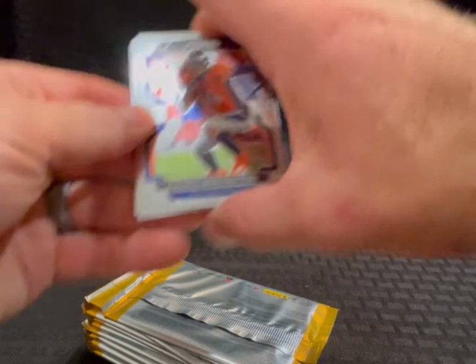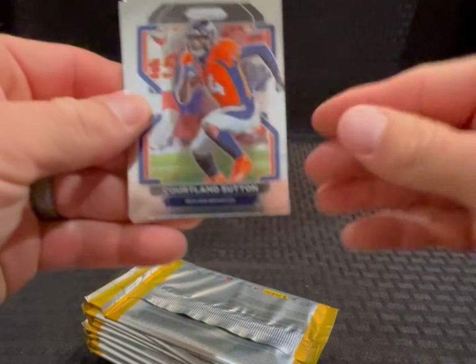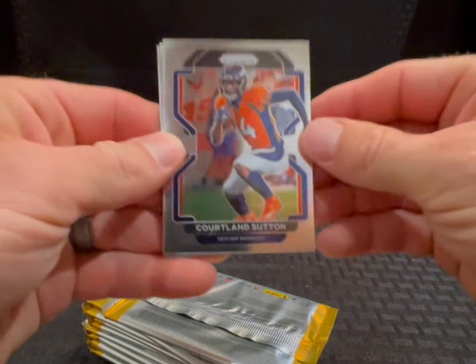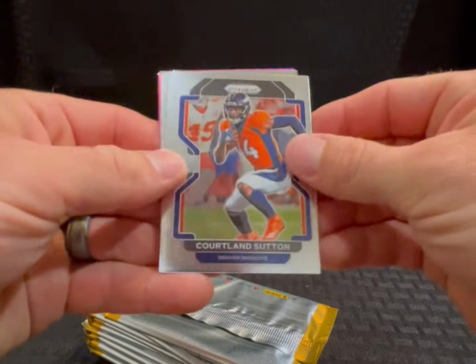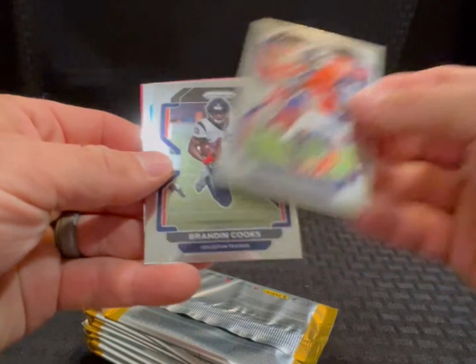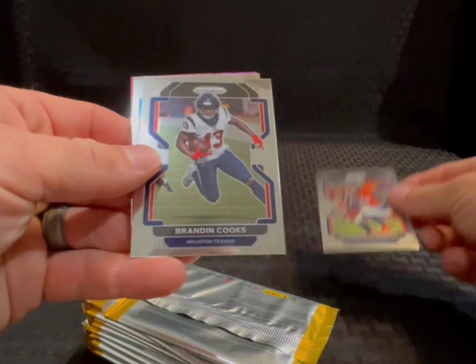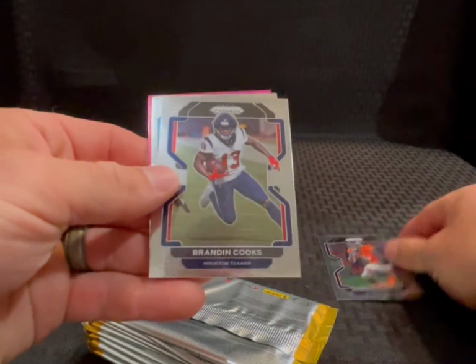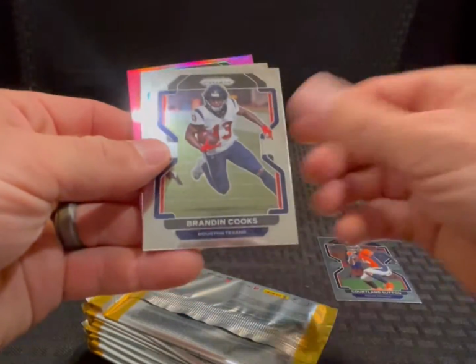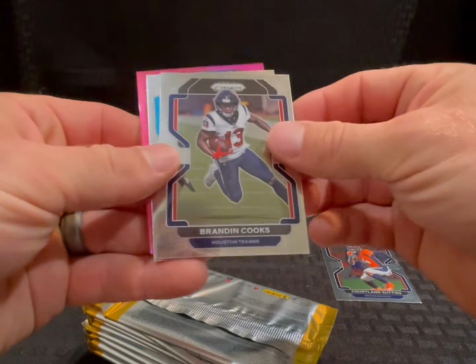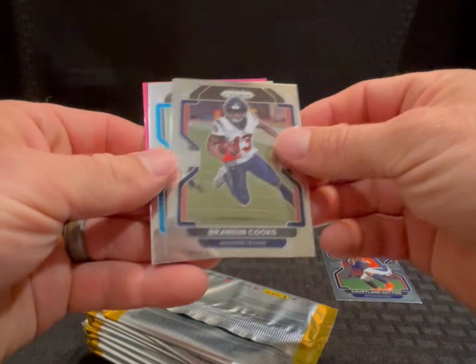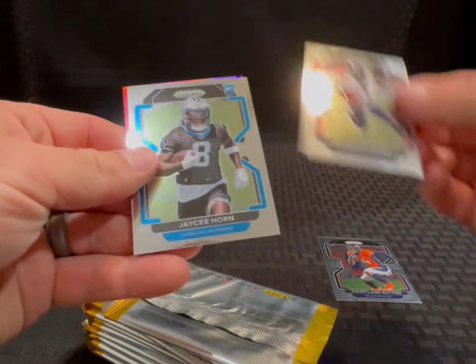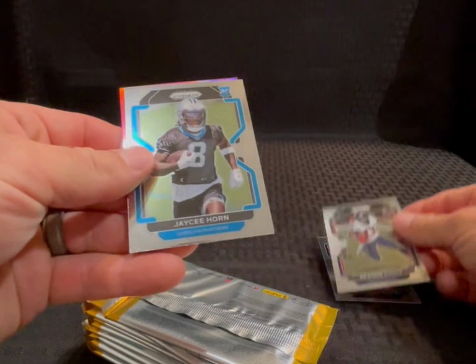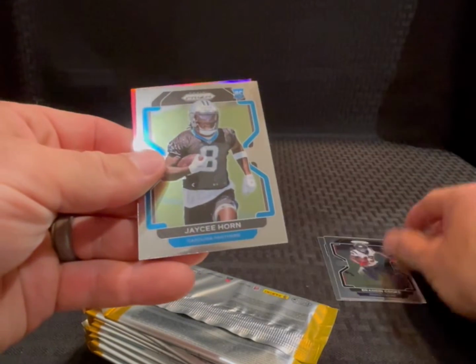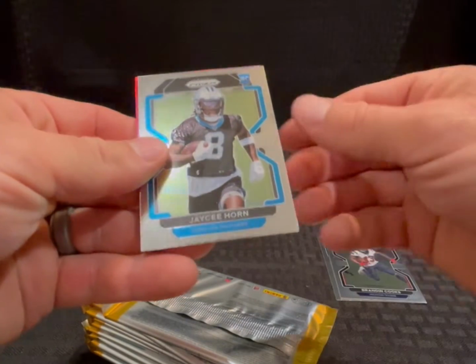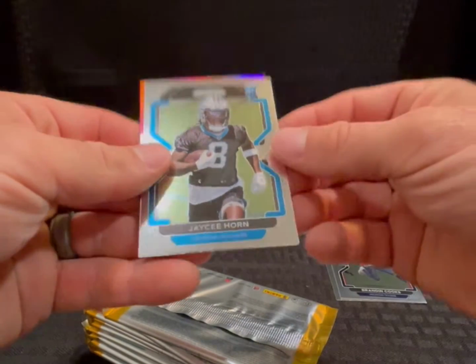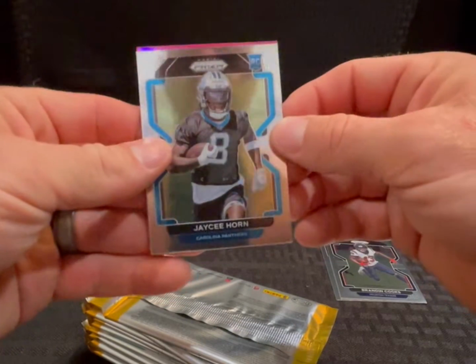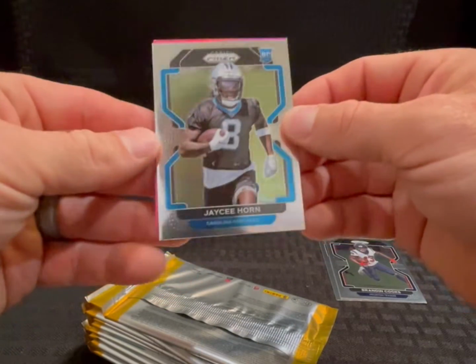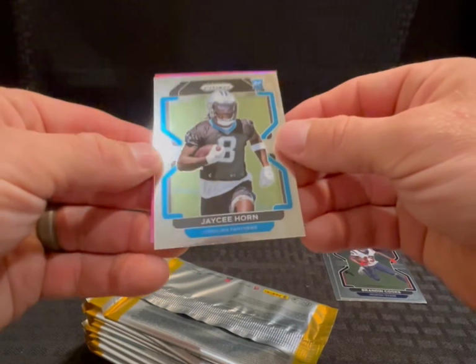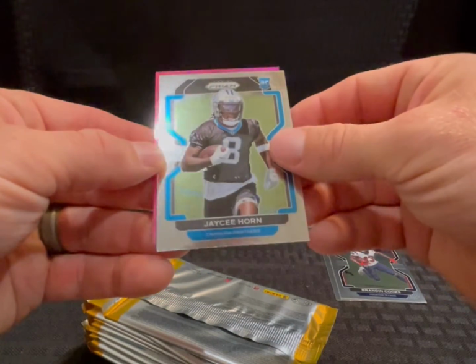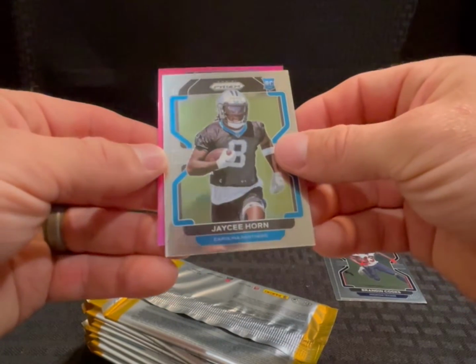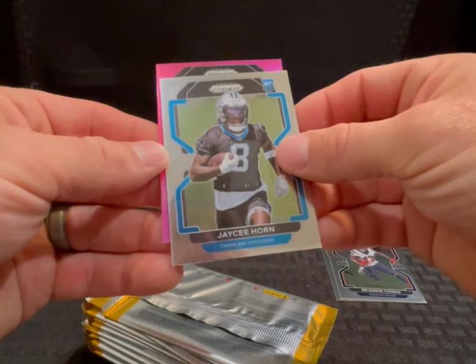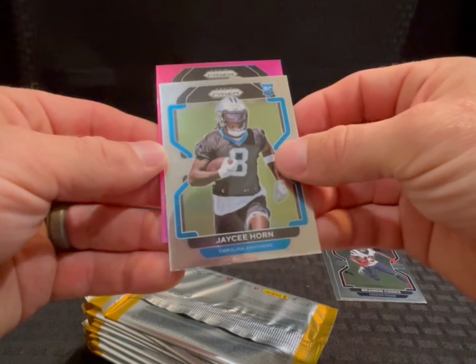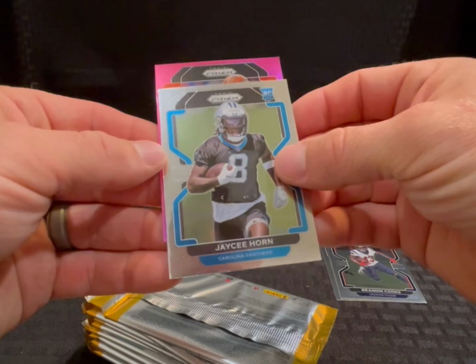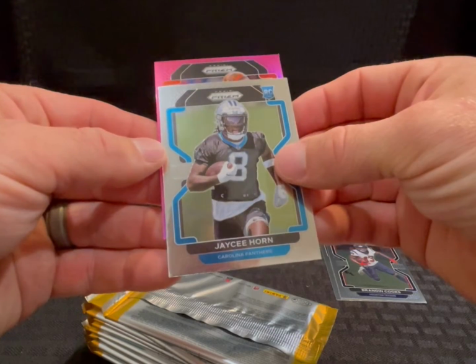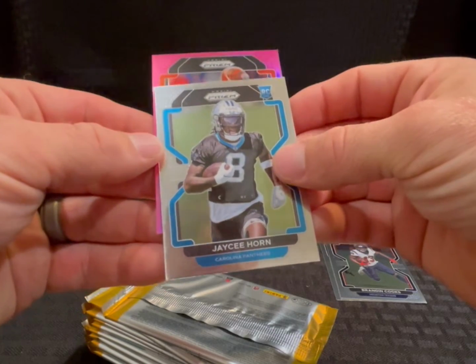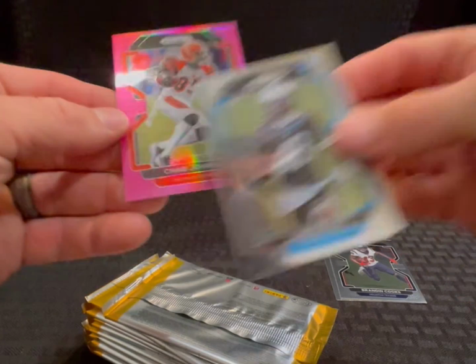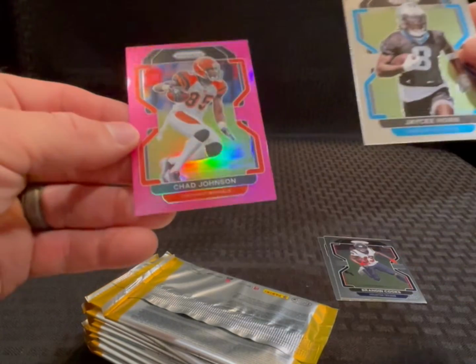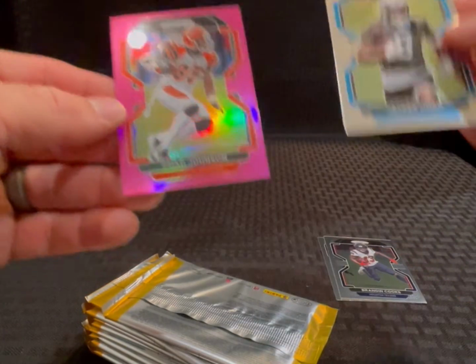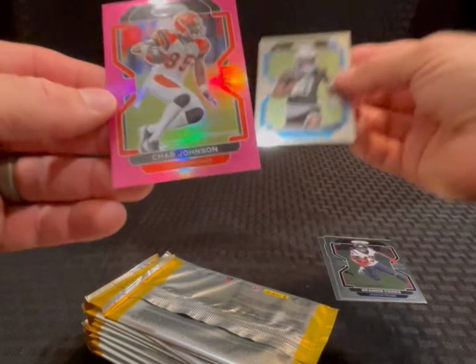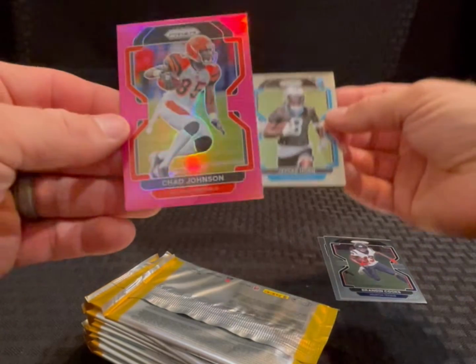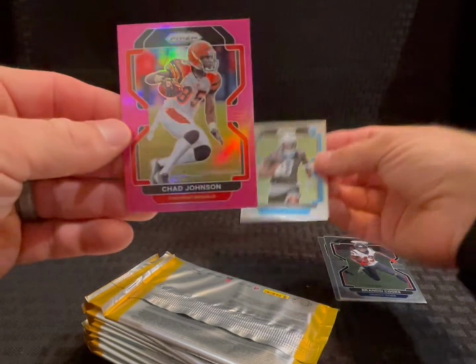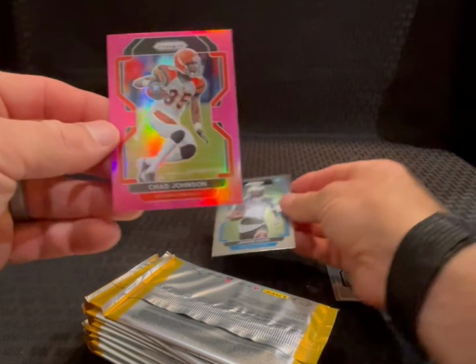Here we go — Courtland Sutton, Brandon Cooks, JC Horn rookie, and a pink non-rookie Chad Johnson Ocho Cinco.